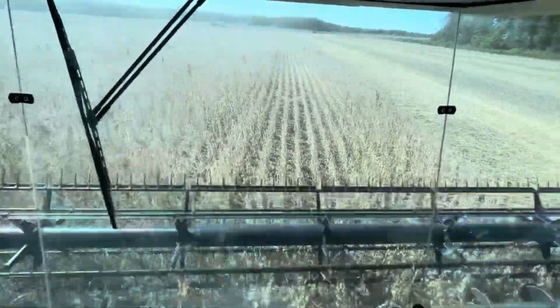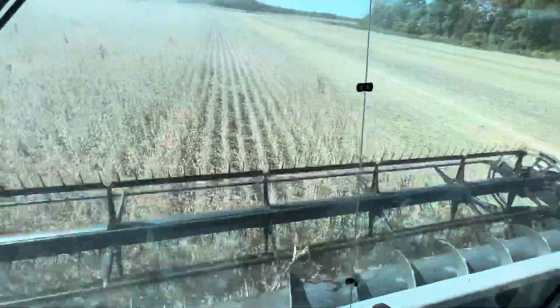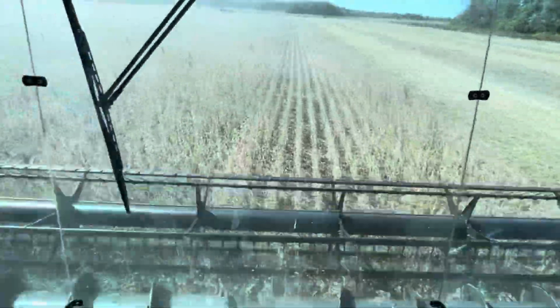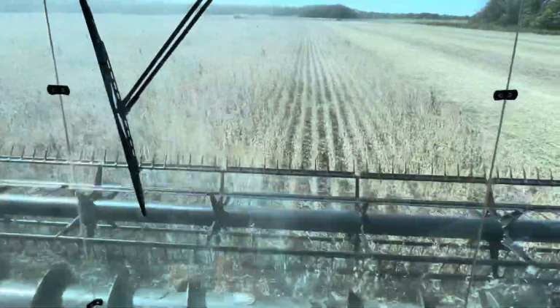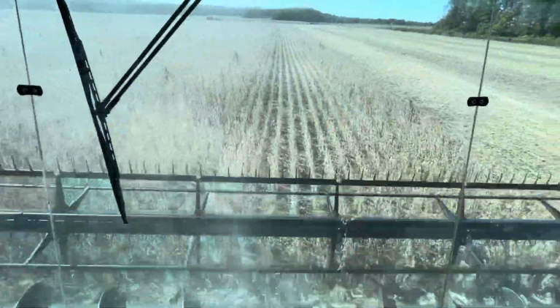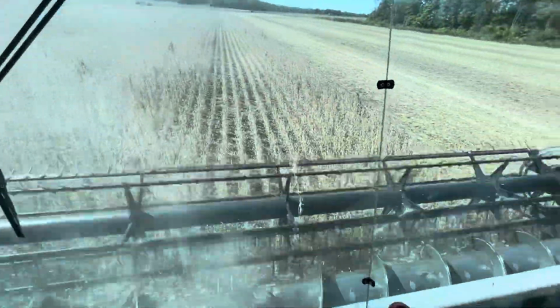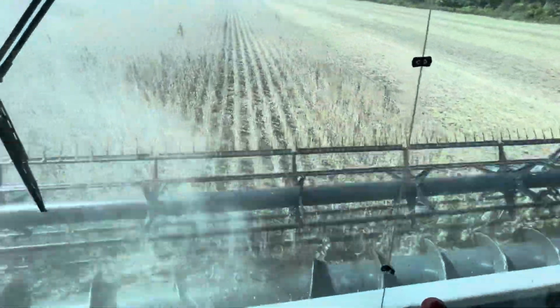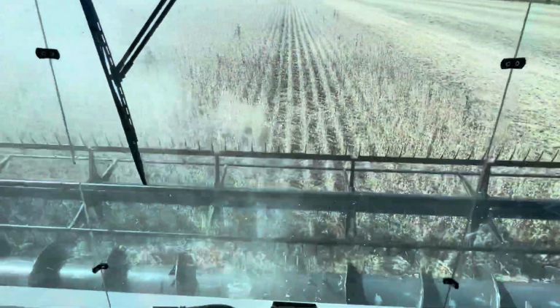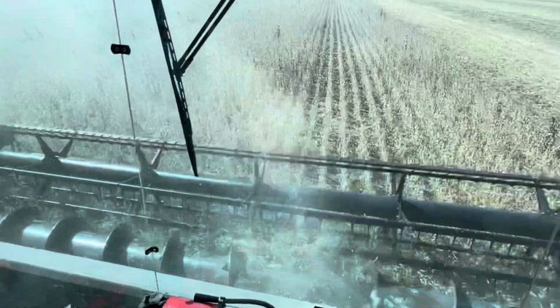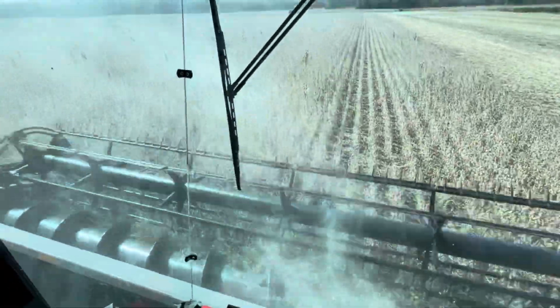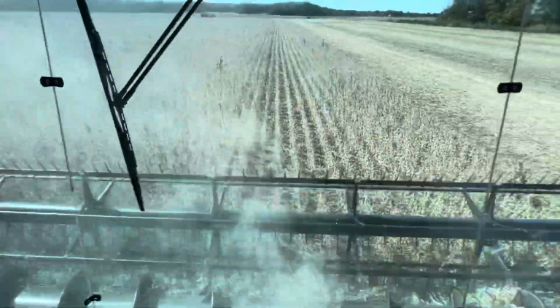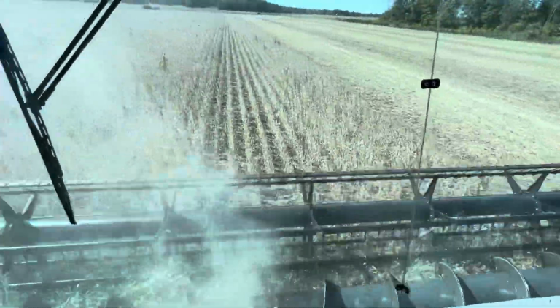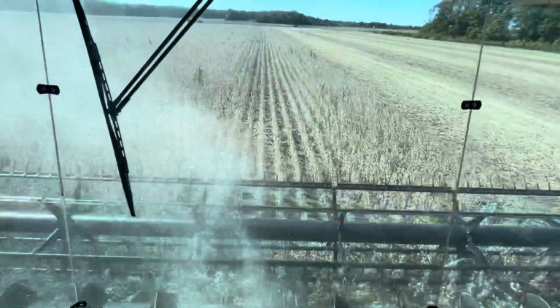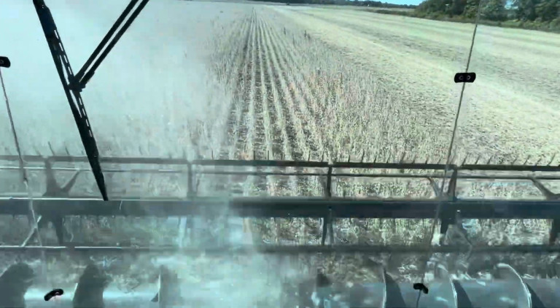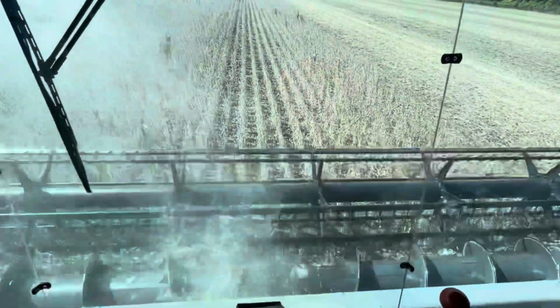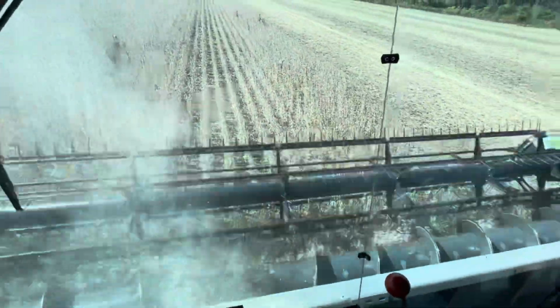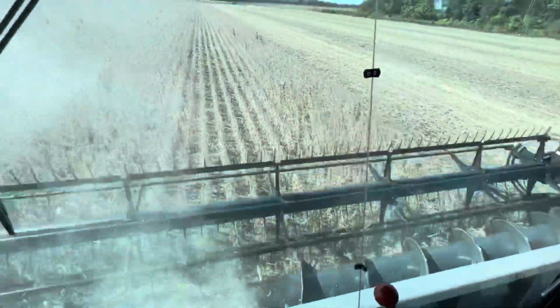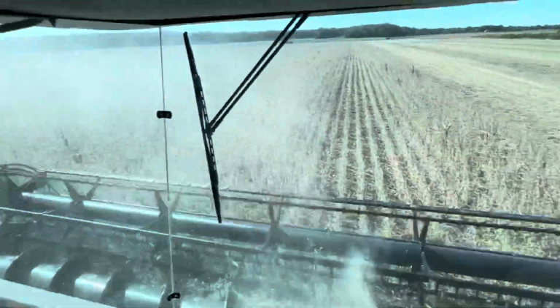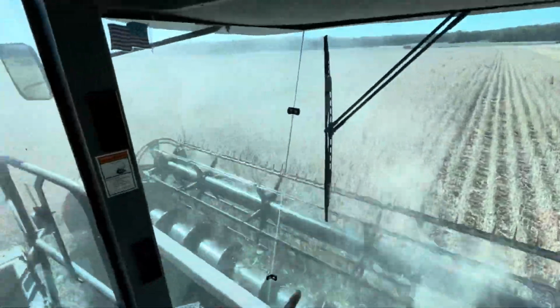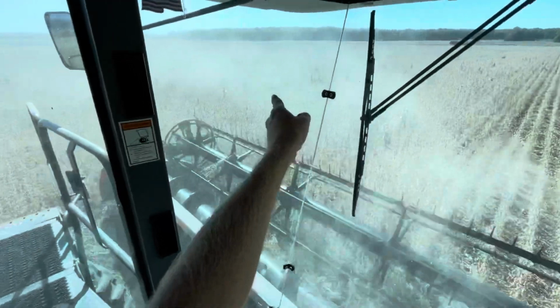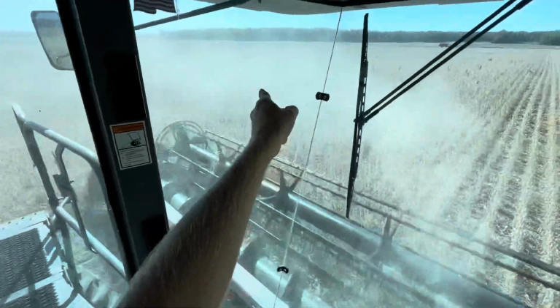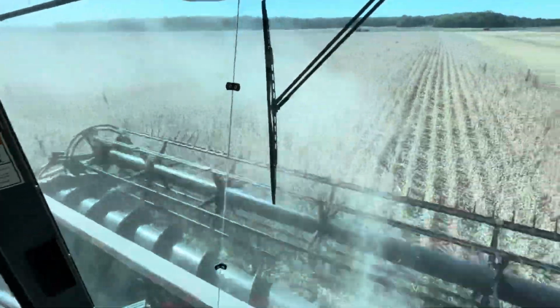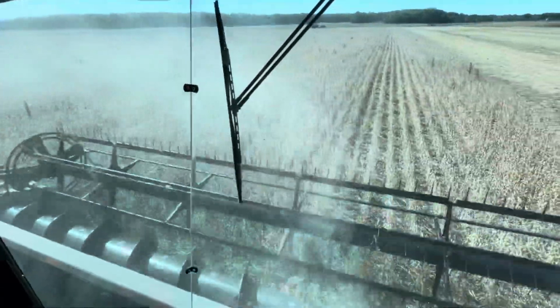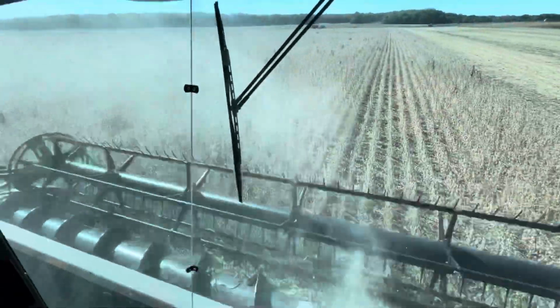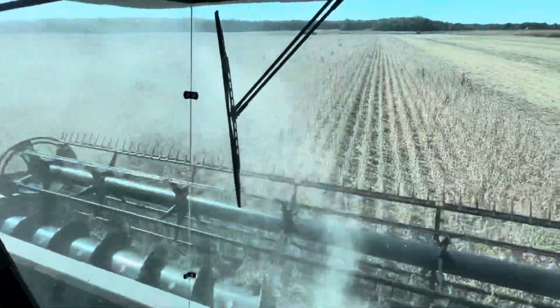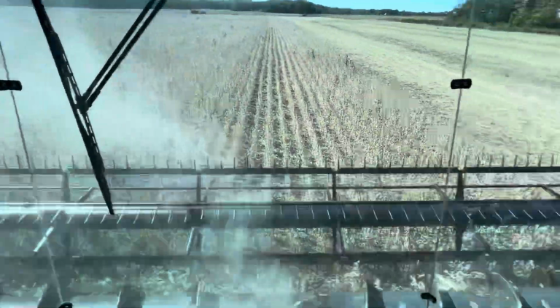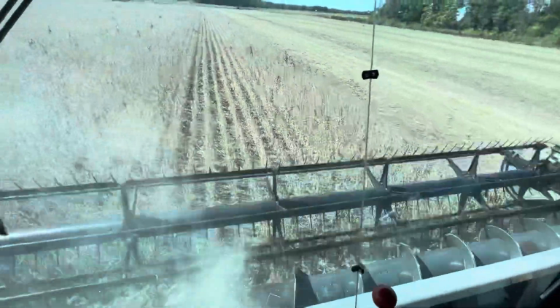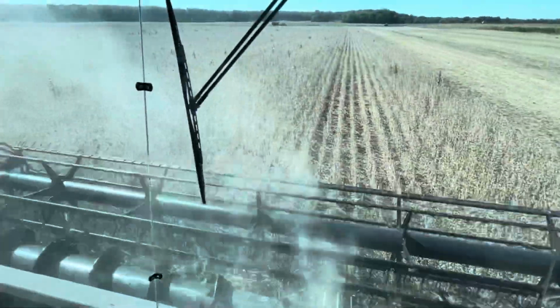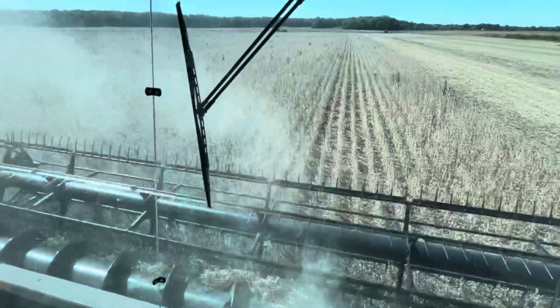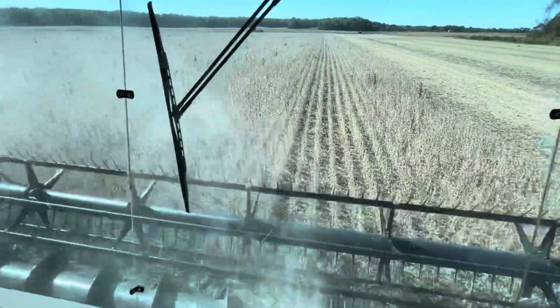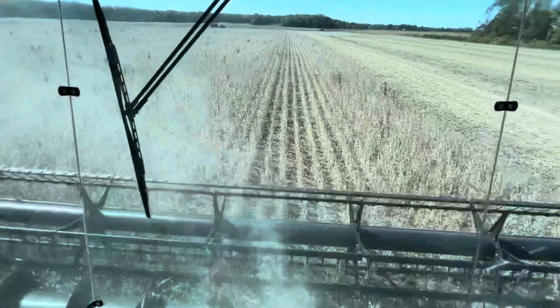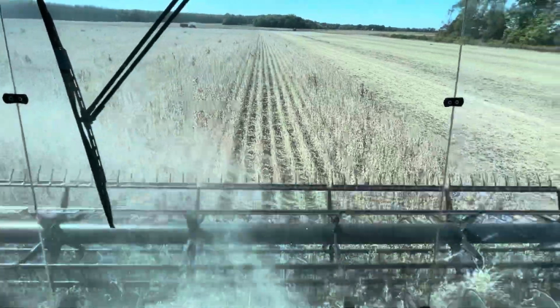So far the beans don't seem to be too bad. This field is actually pretty sandy — back right over that way goes right onto a sand knoll, or sand knob, whatever you want to call it.